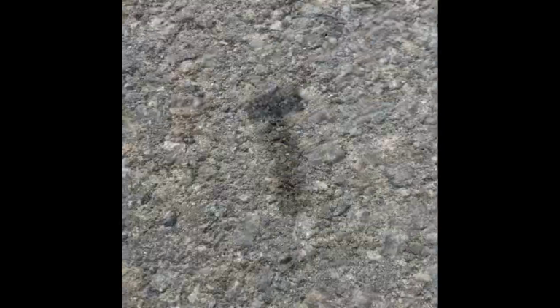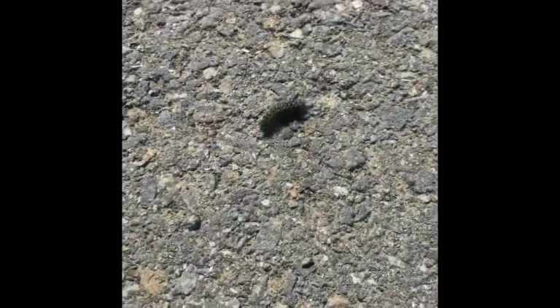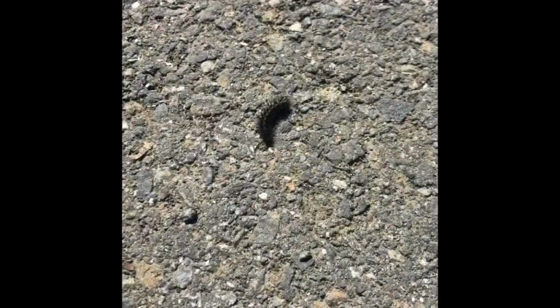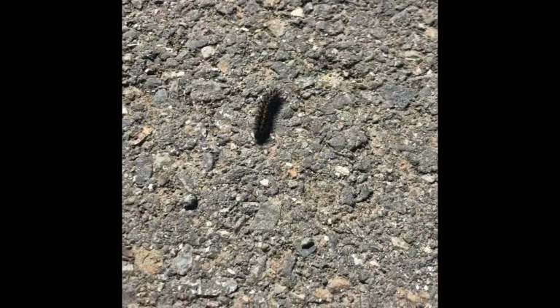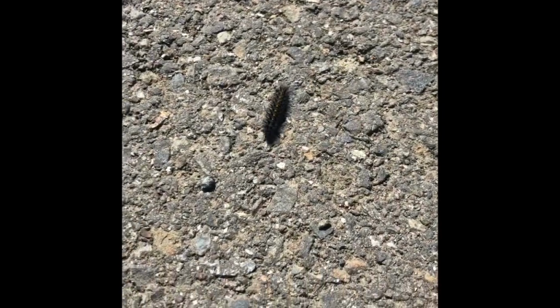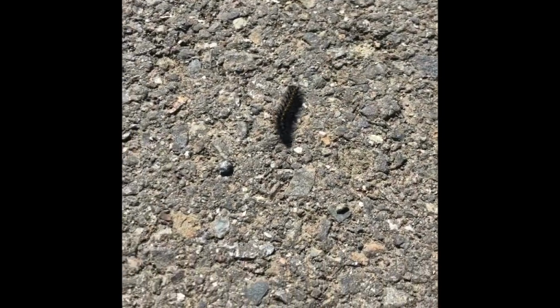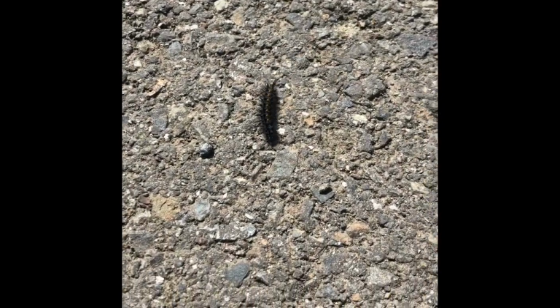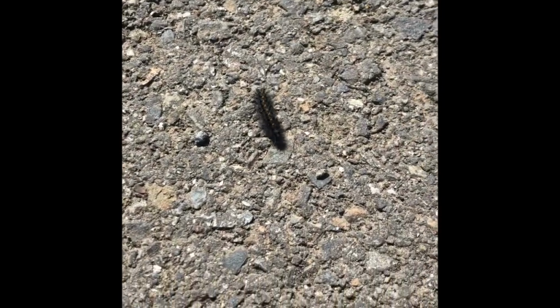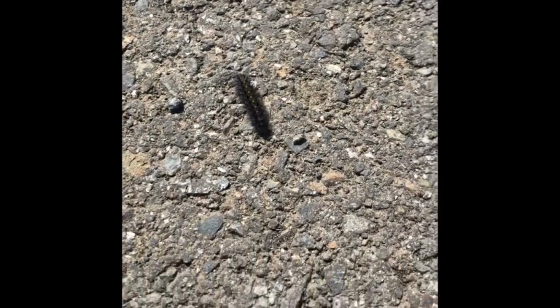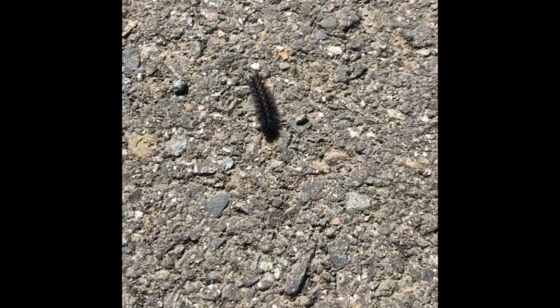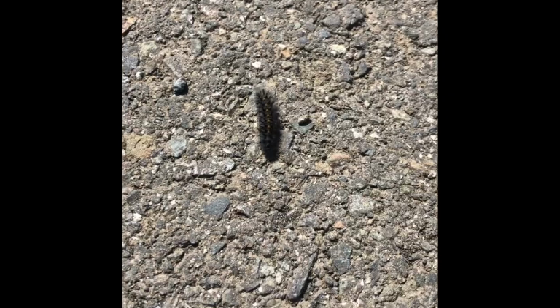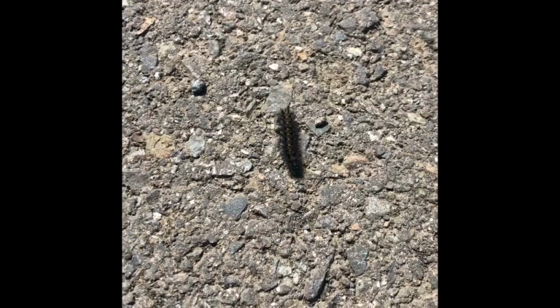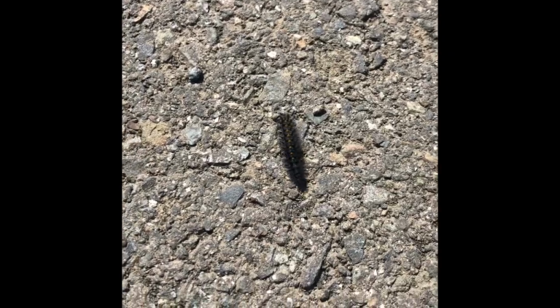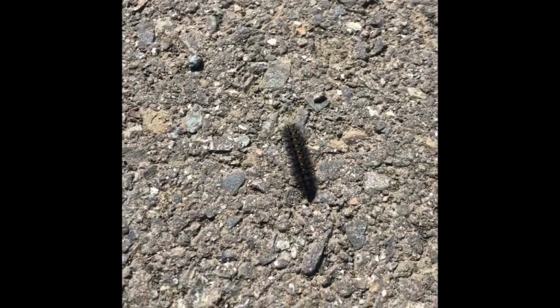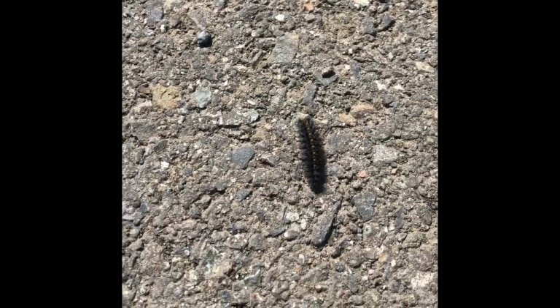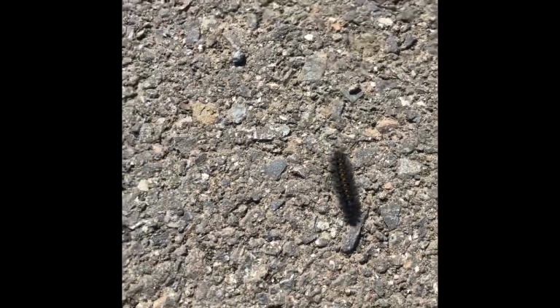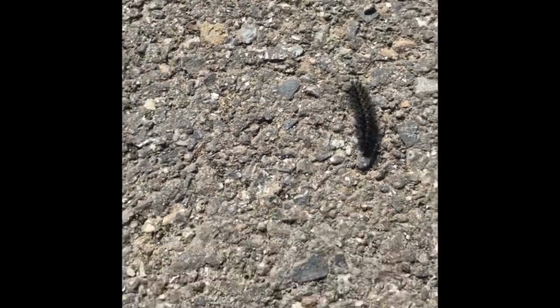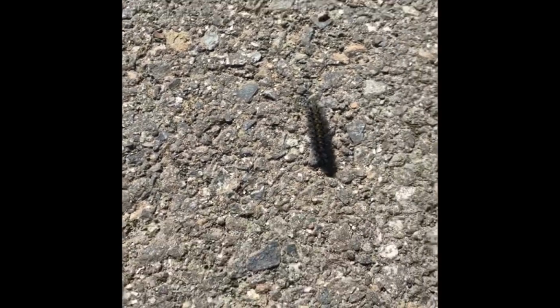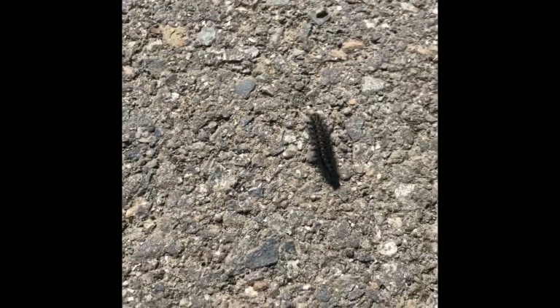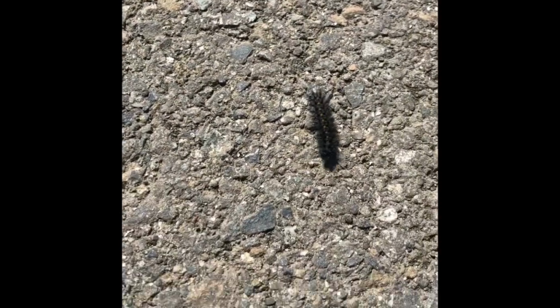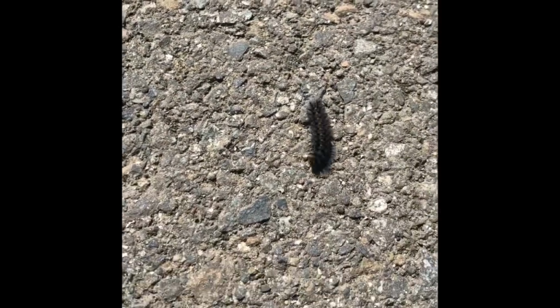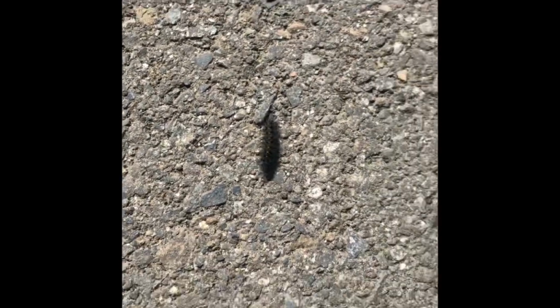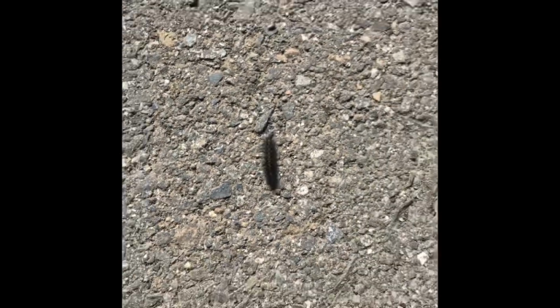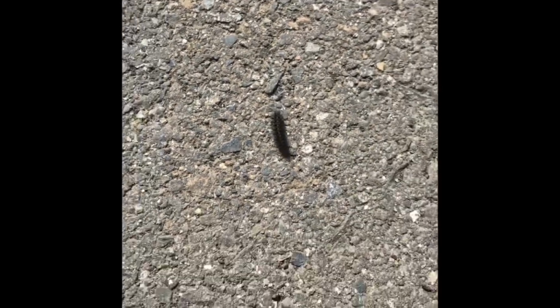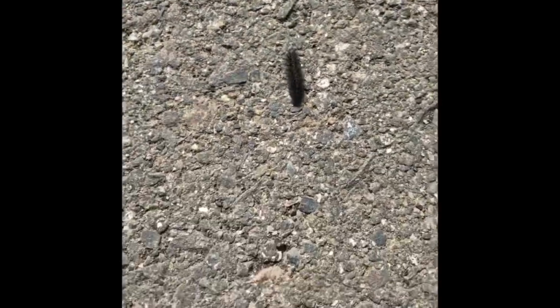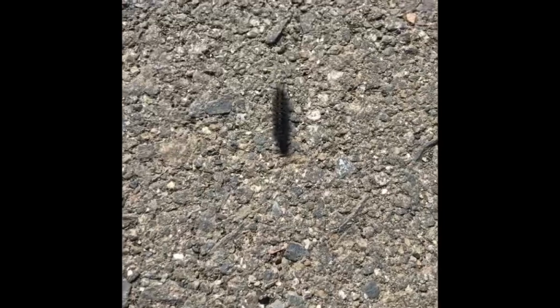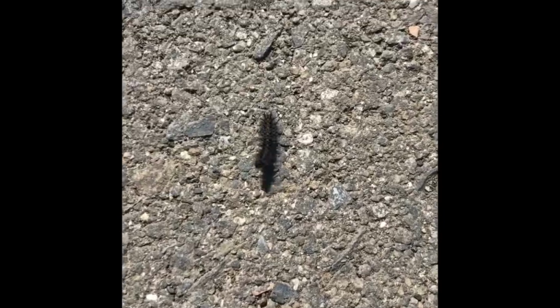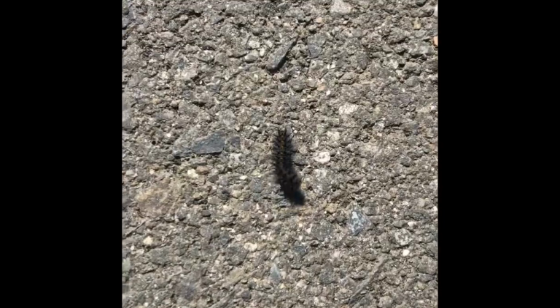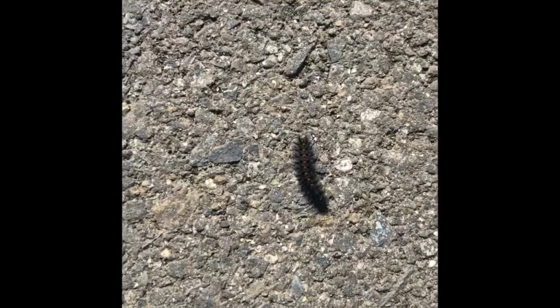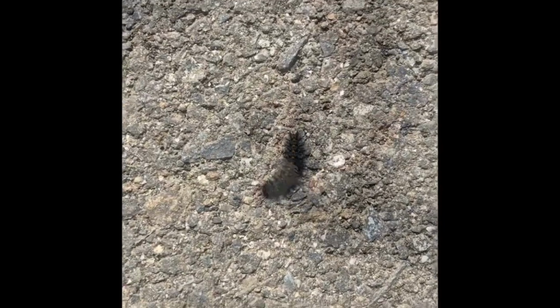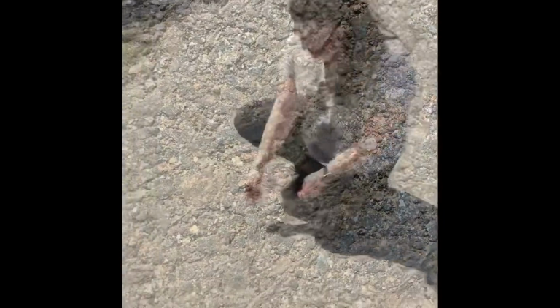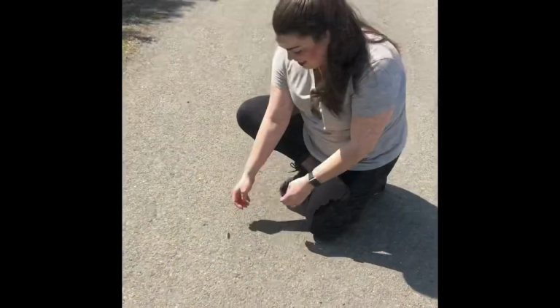I have a joke for you: why did the caterpillar cross the road? I think he's just trying to become a butterfly. If you find a better answer to the joke, let me know.